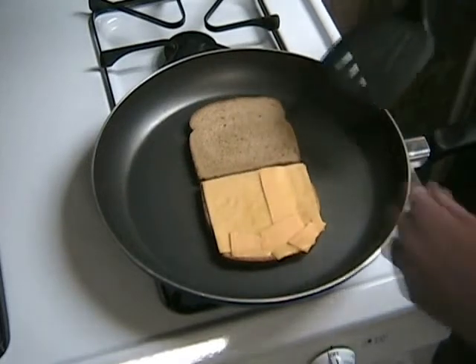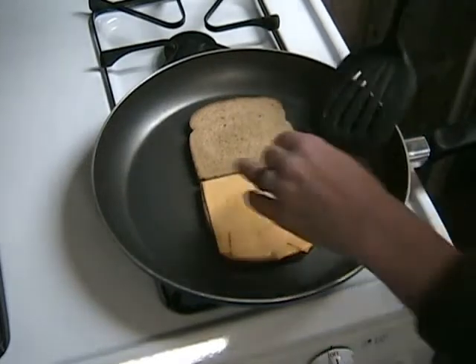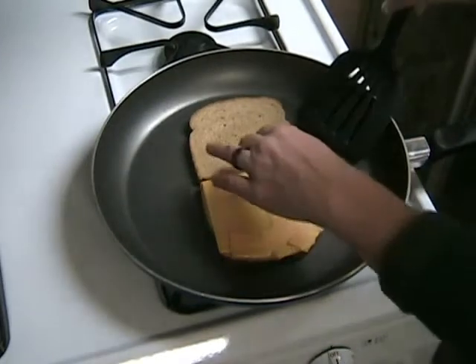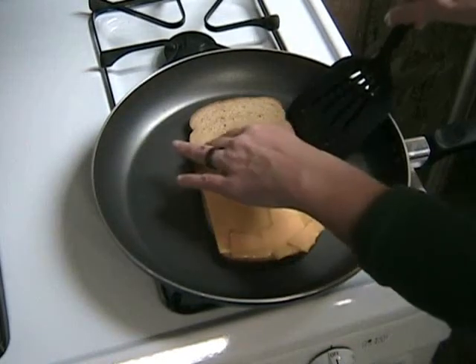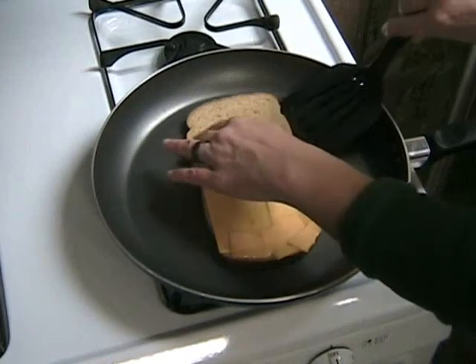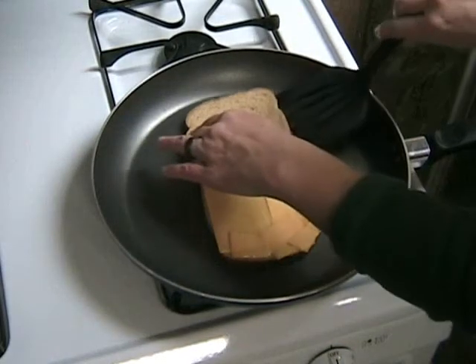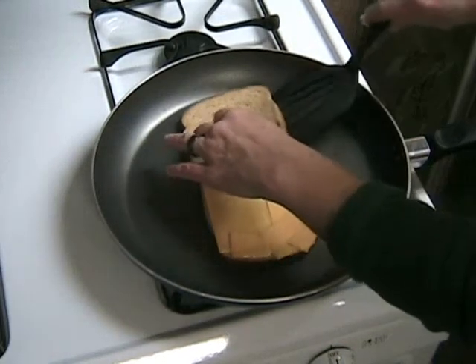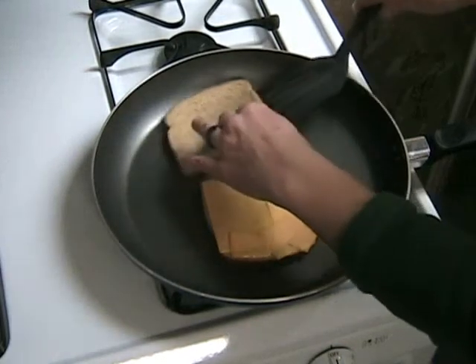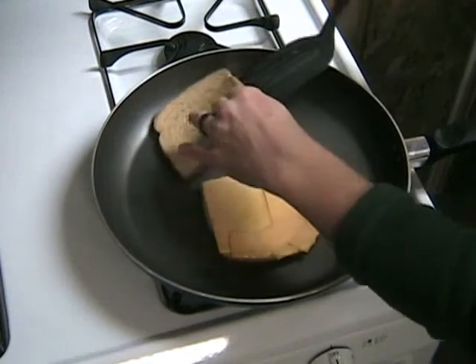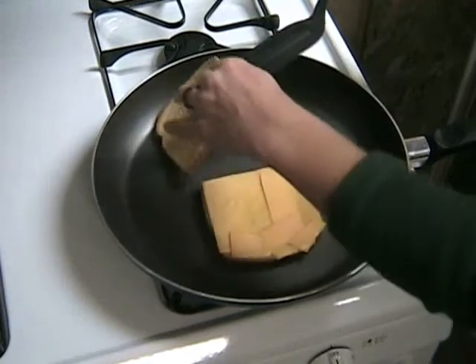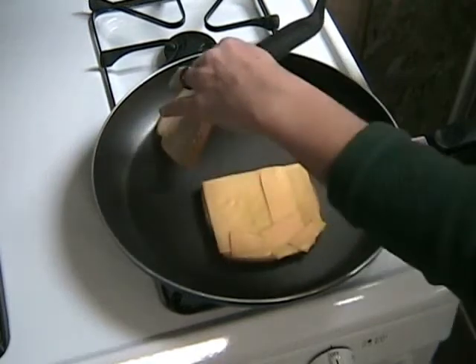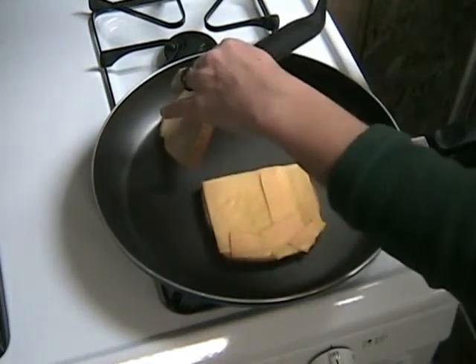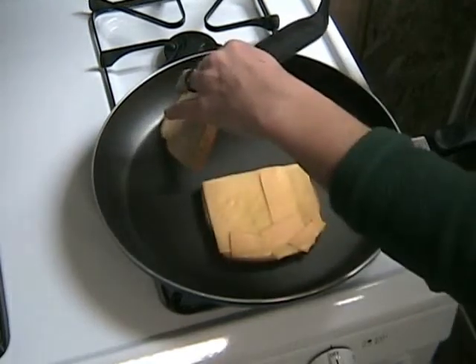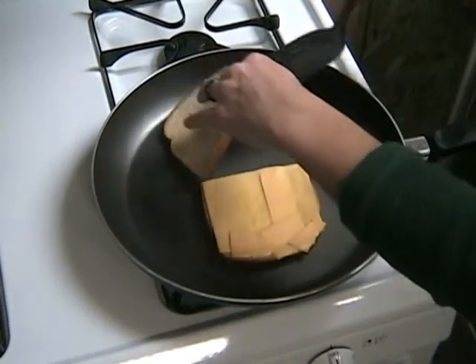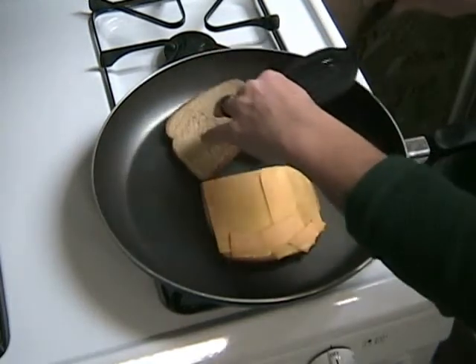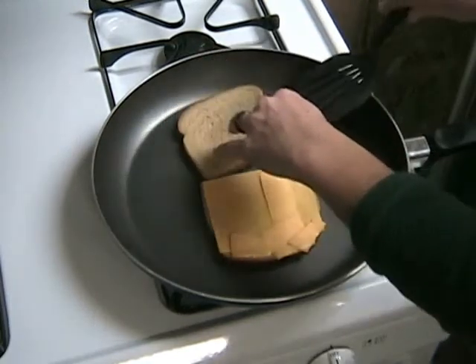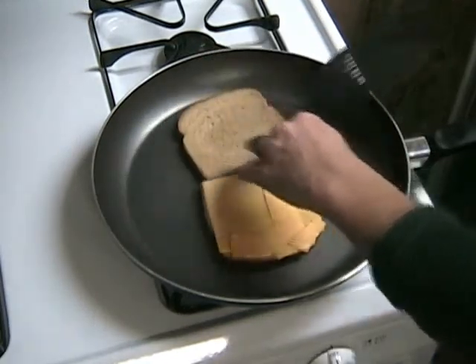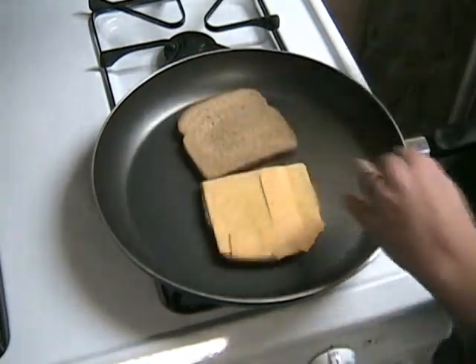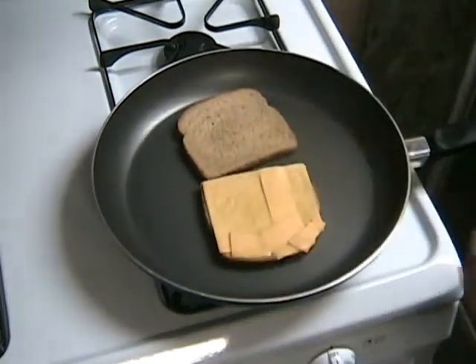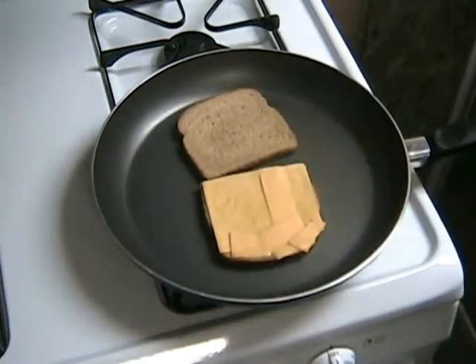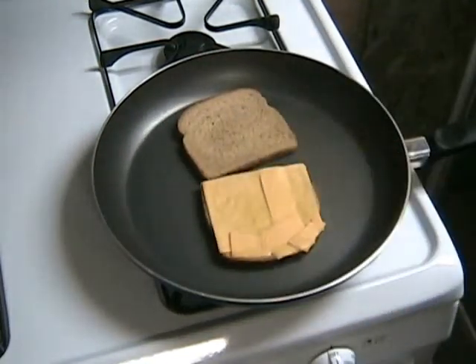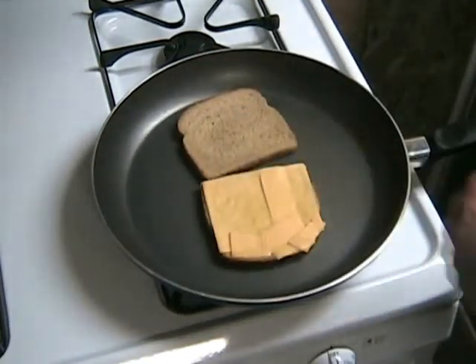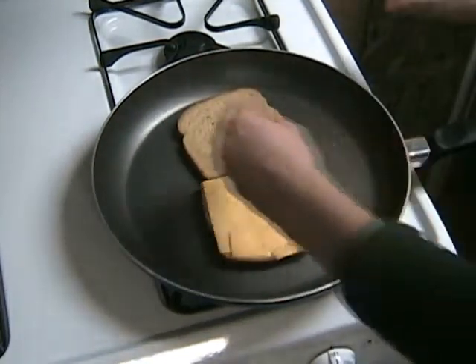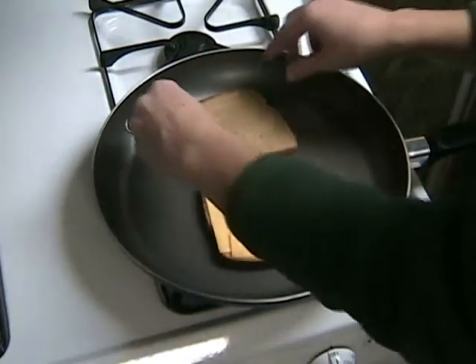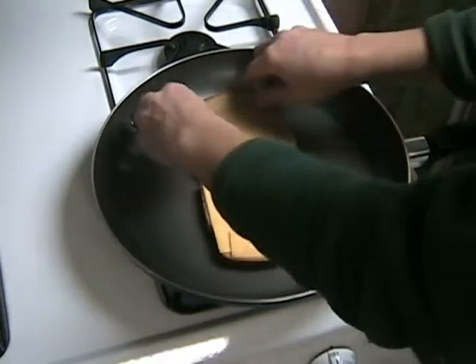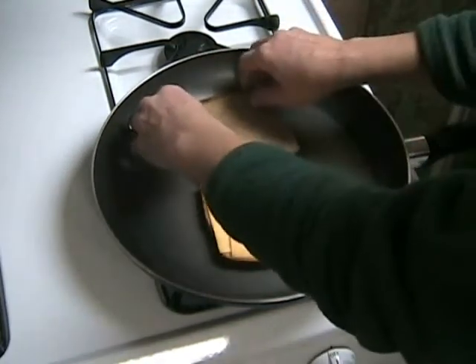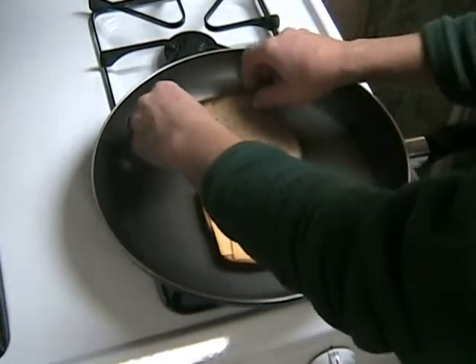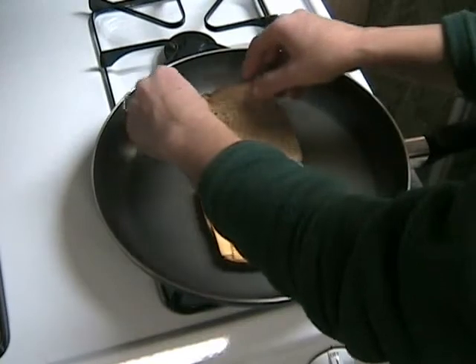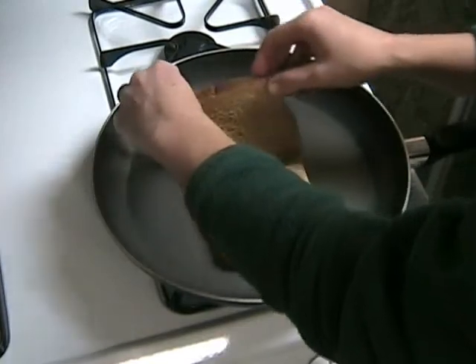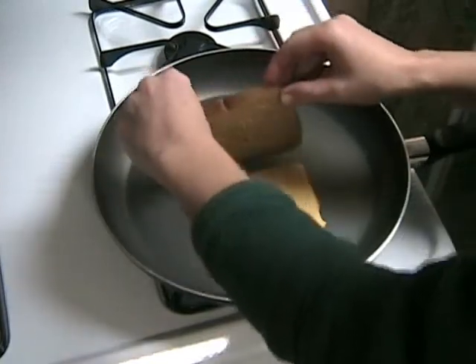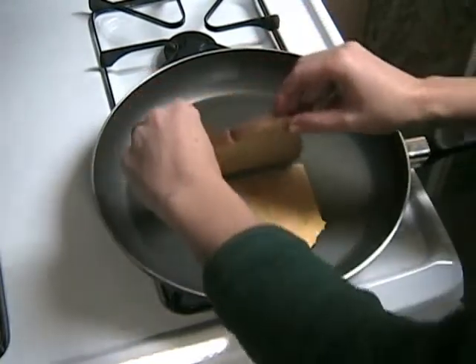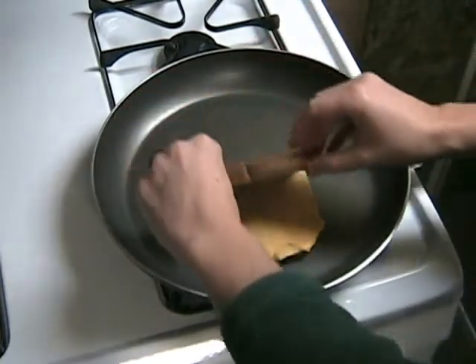Go ahead and take a look. Turn over that one piece of bread, make sure that it's looking good, and flip it on top of the cheese.